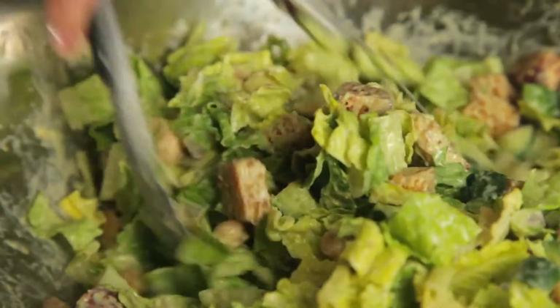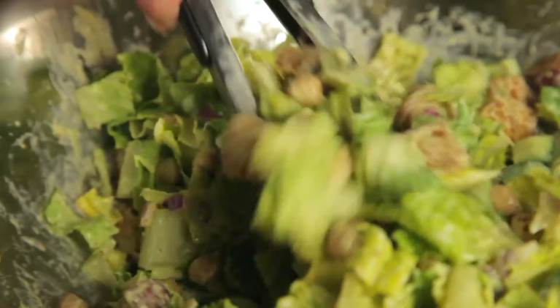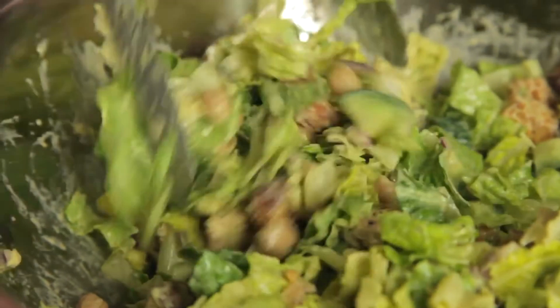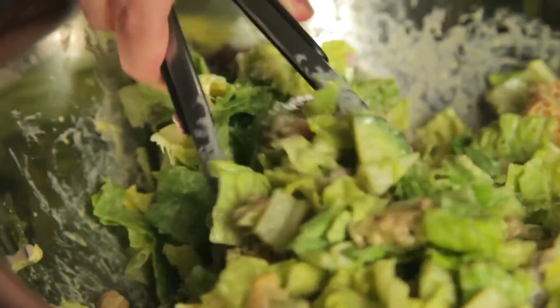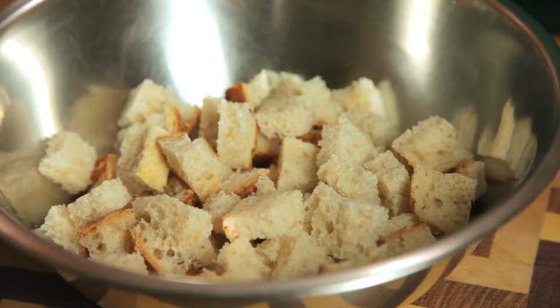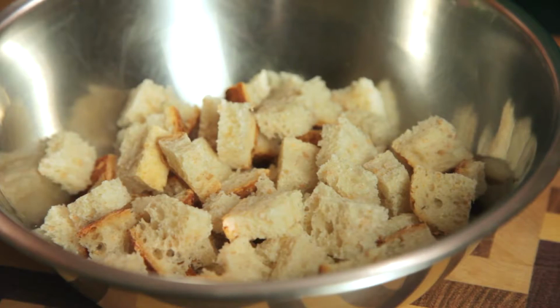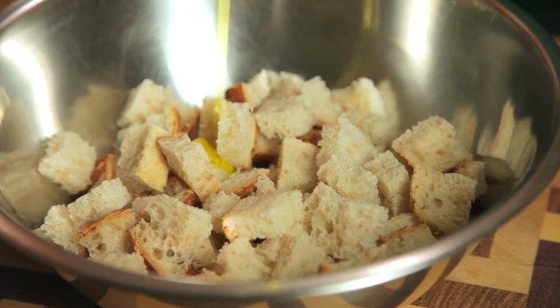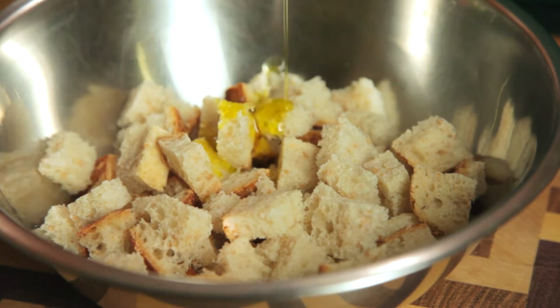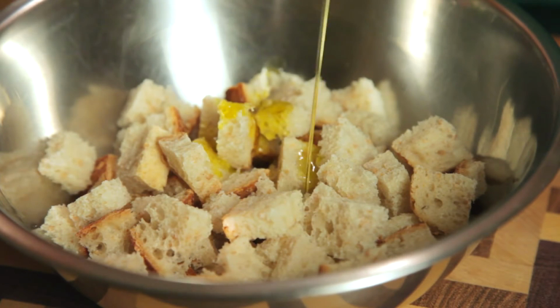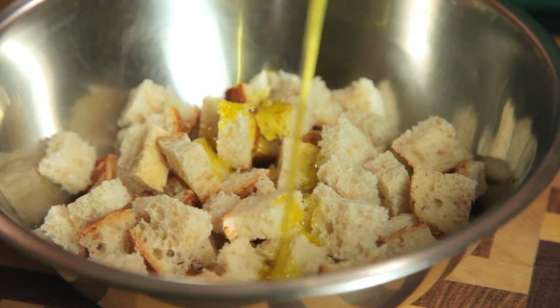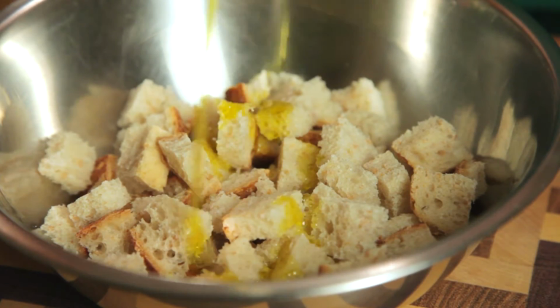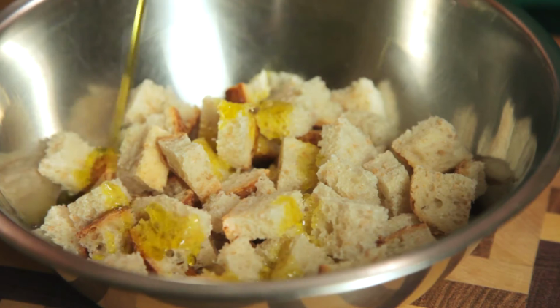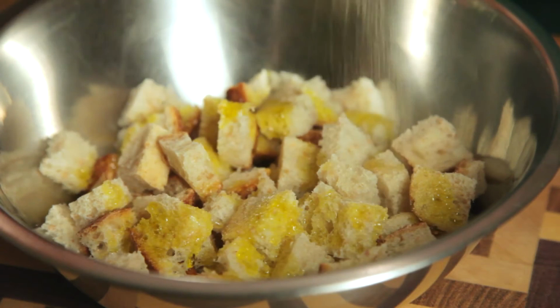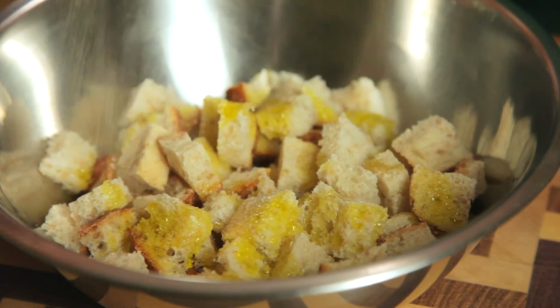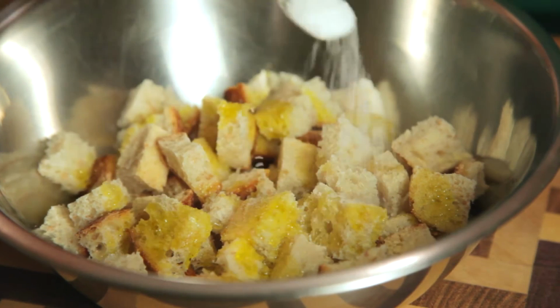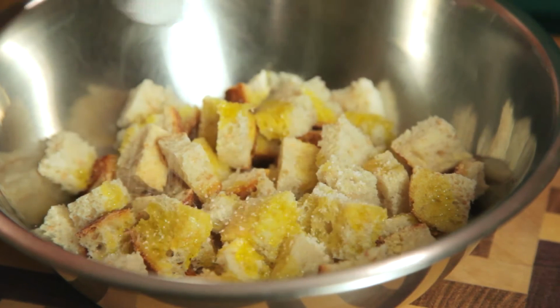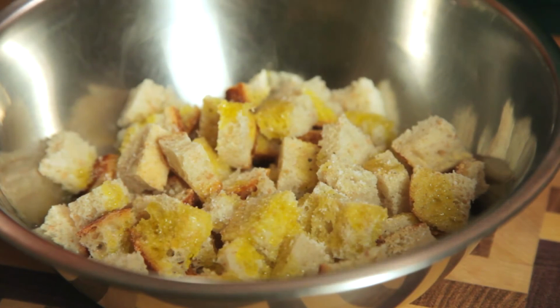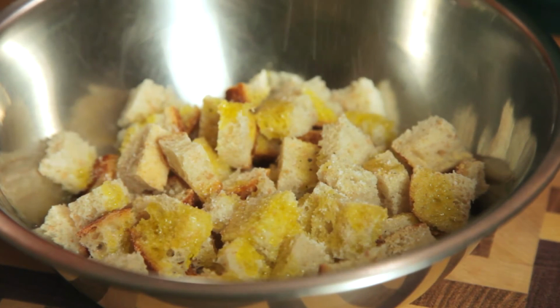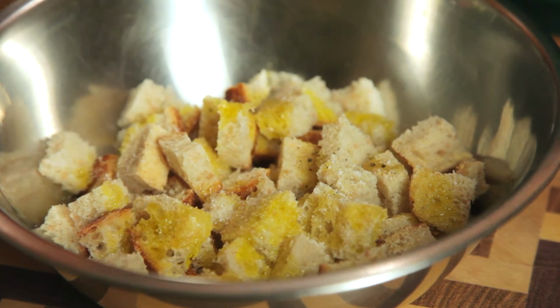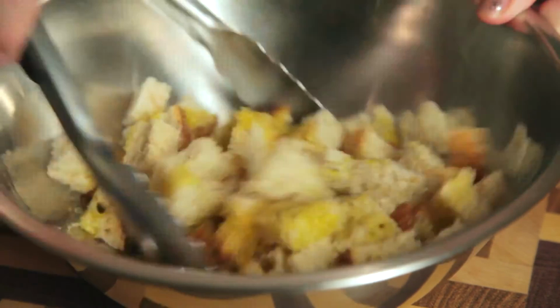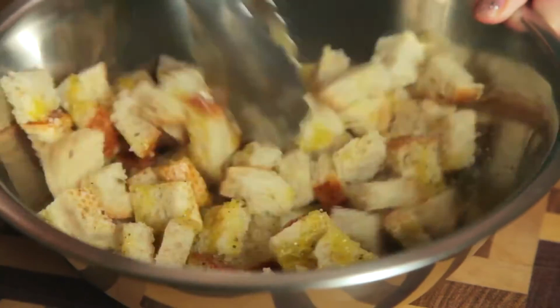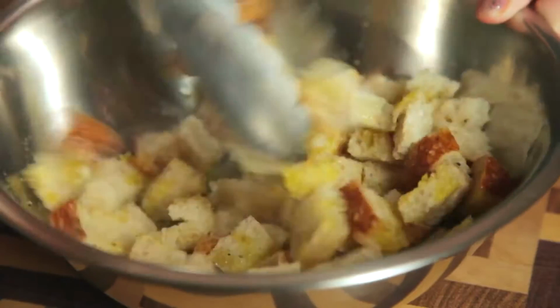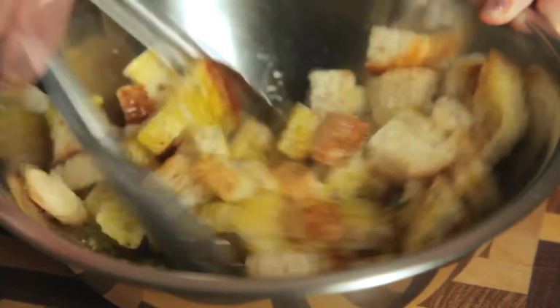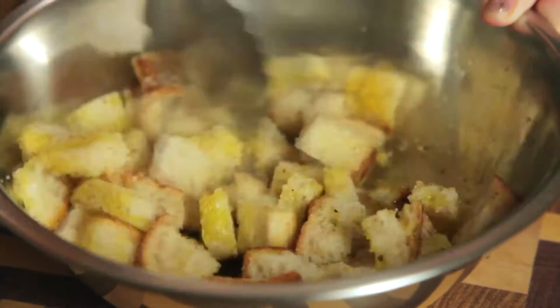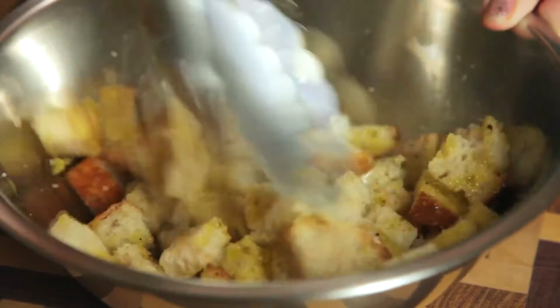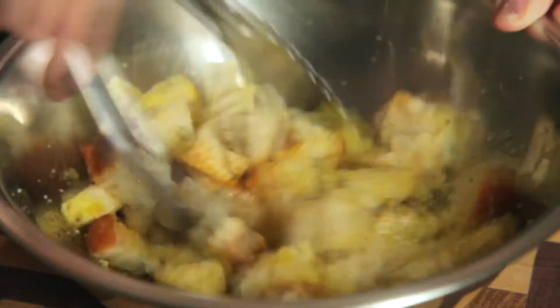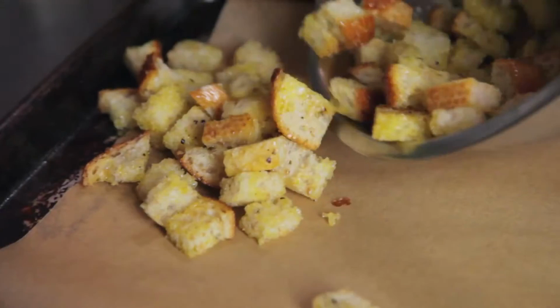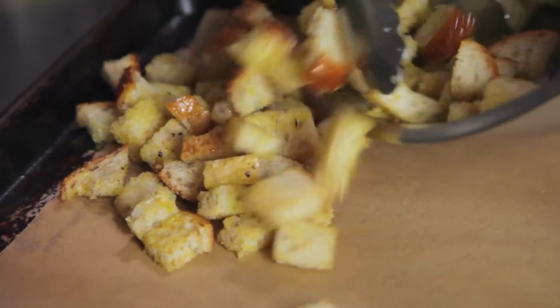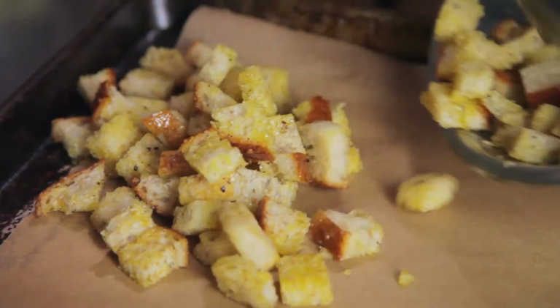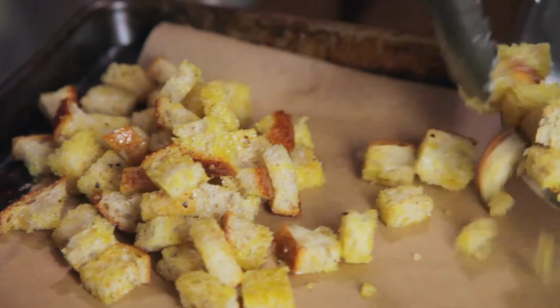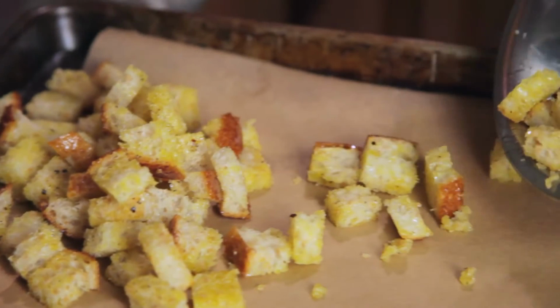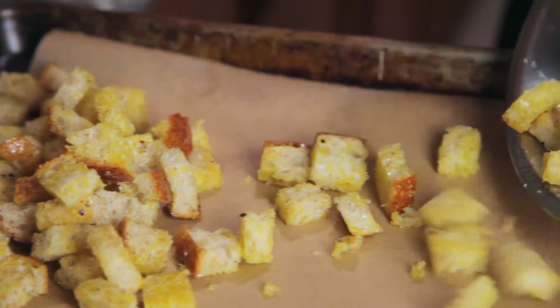Let's start with those croutons. Cube a few slices of bread, then add olive oil, garlic powder, salt, and fresh ground pepper. Toss those little chunks until they are fully coated in the oil, and then spread them out on a parchment-lined baking sheet.